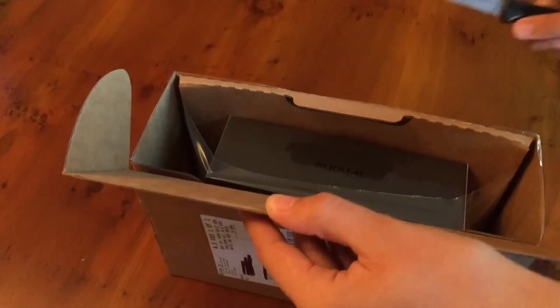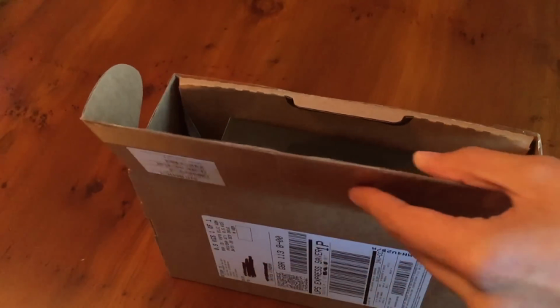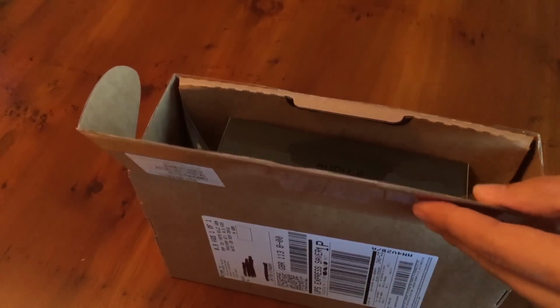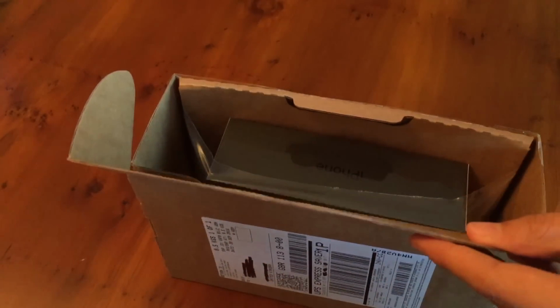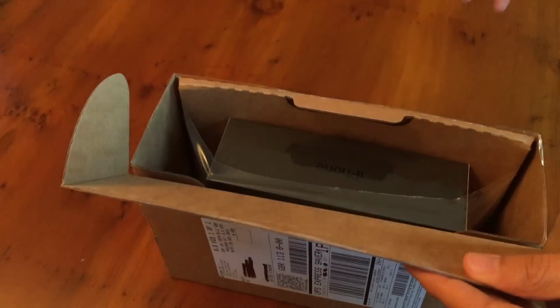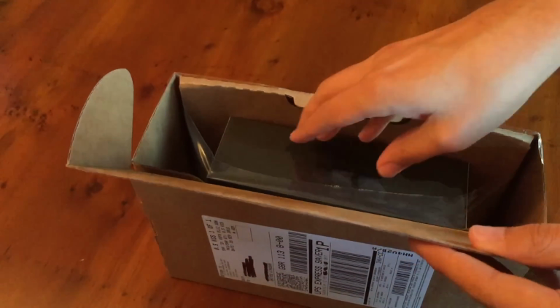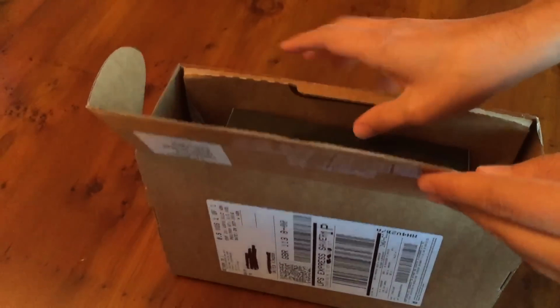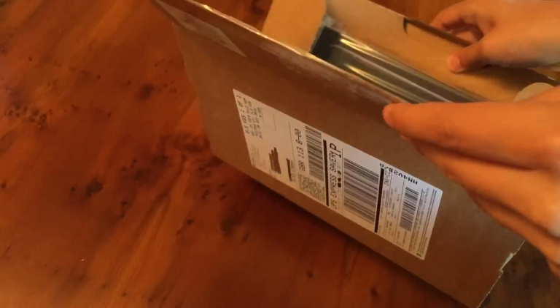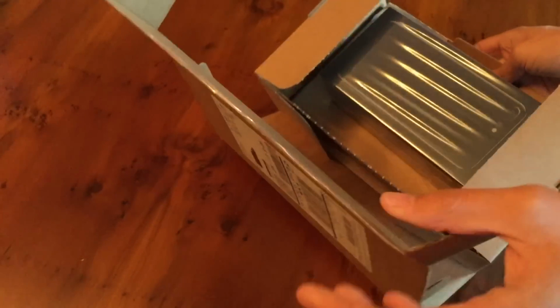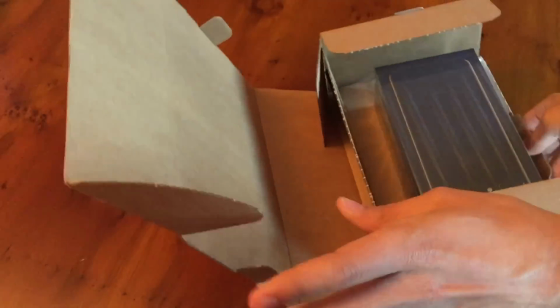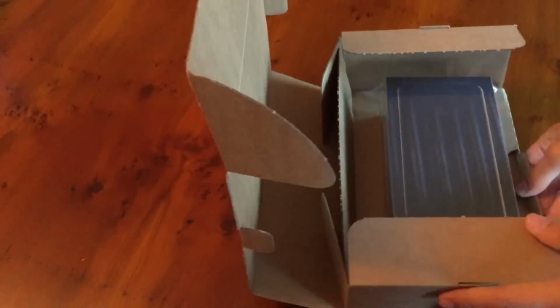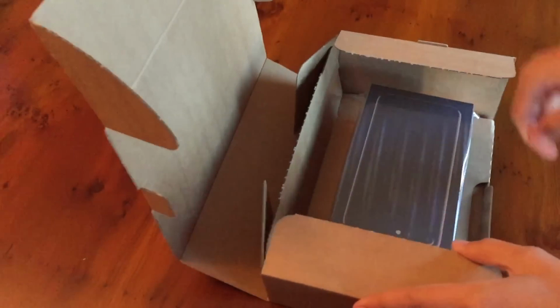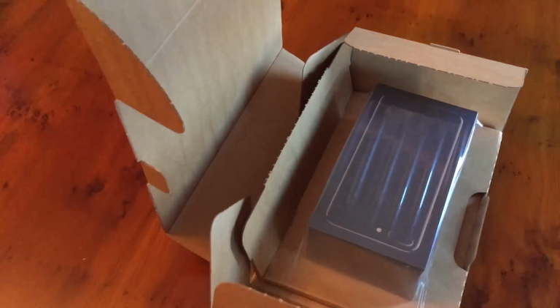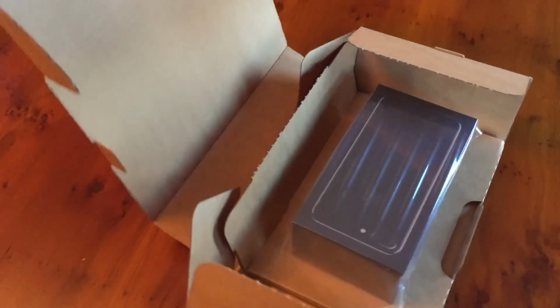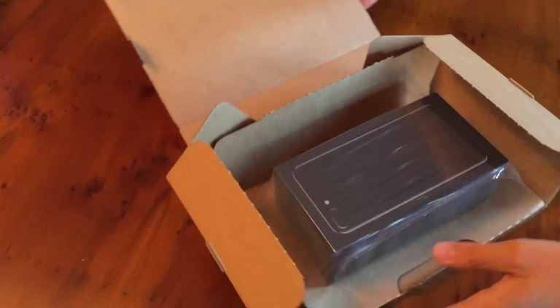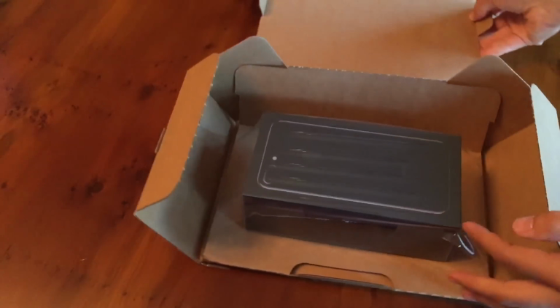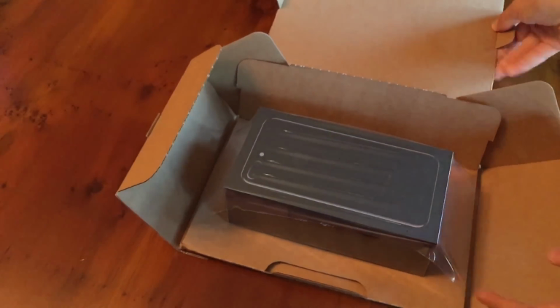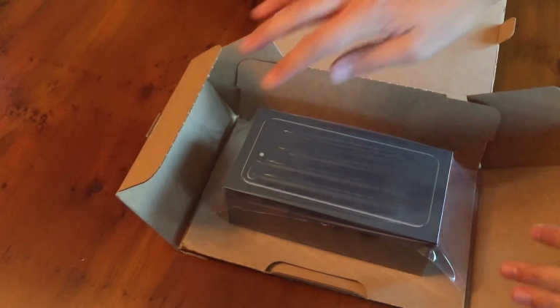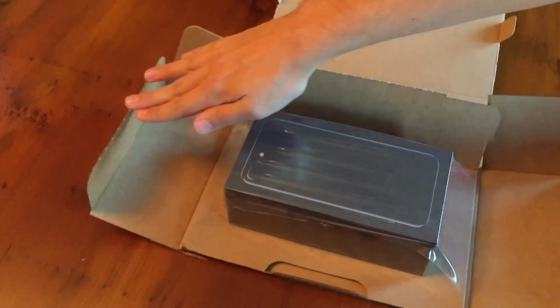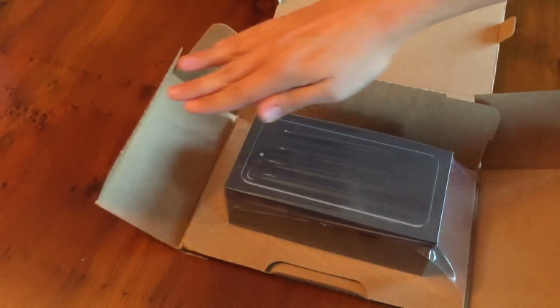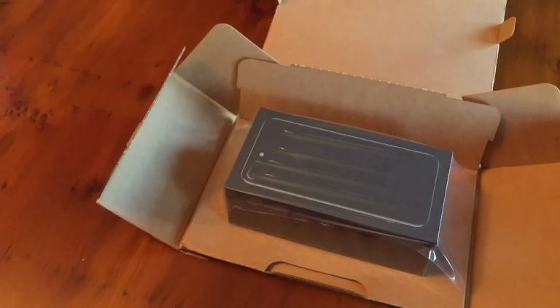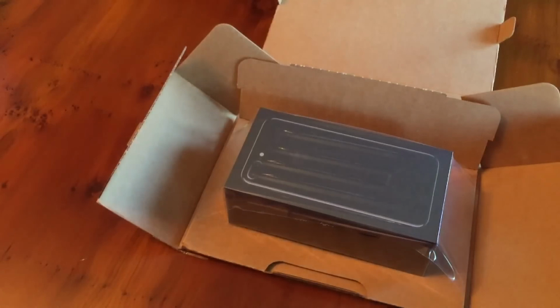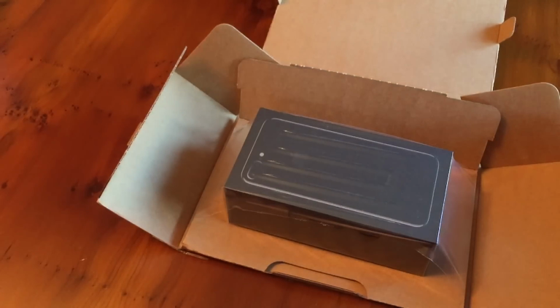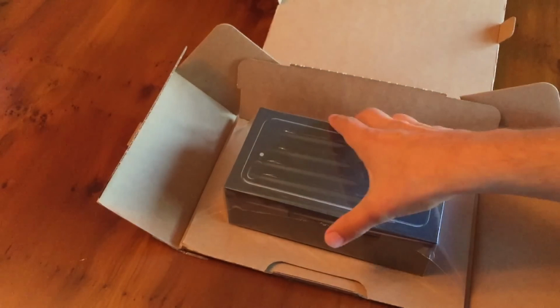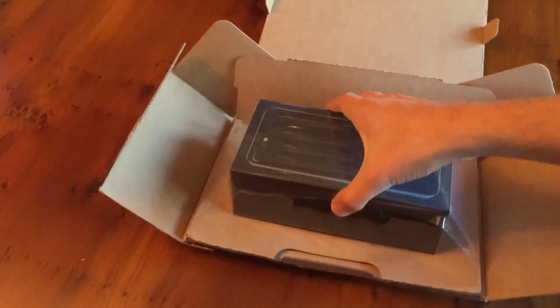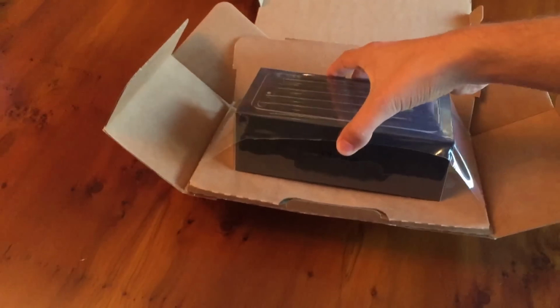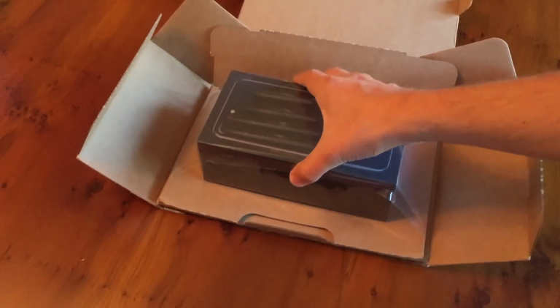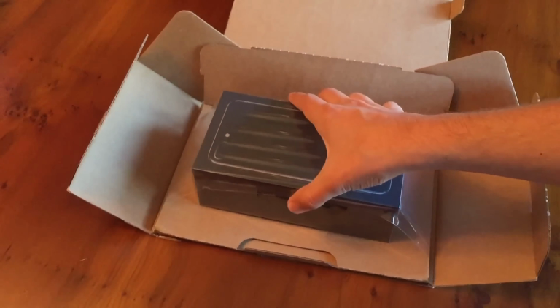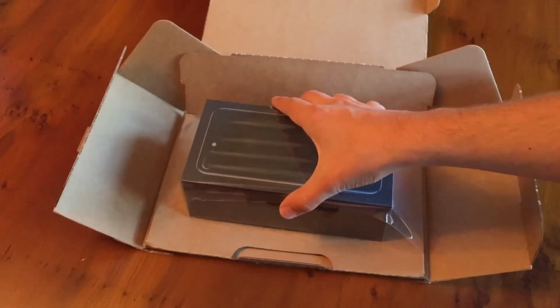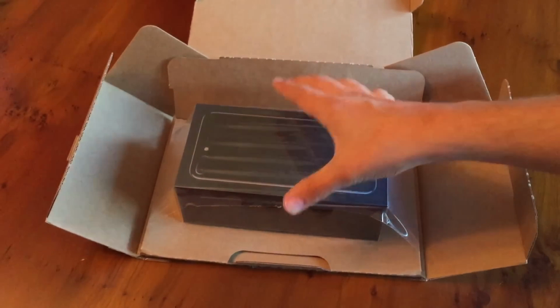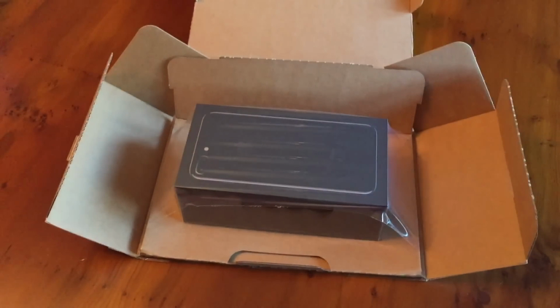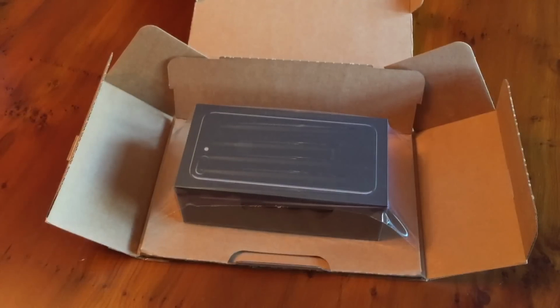There it is, the black iPhone box. The Jet Black model has a black box, a bit like the Slate iPhone 5 had, and the iPhones before the iPhone 4.